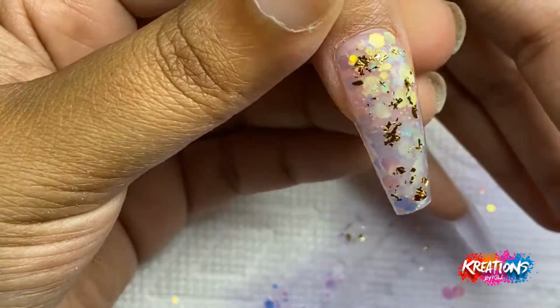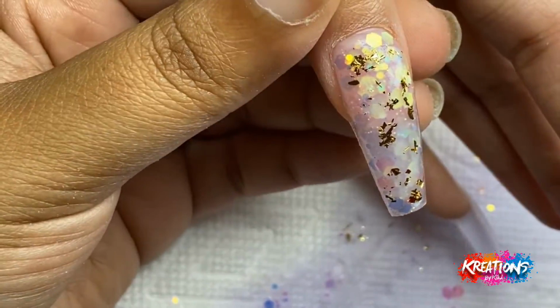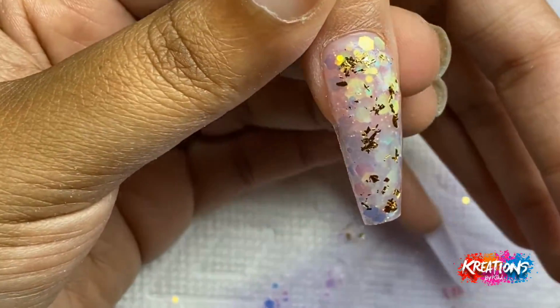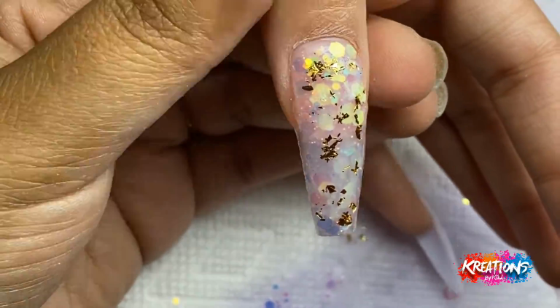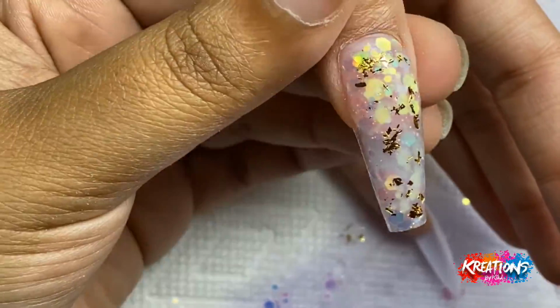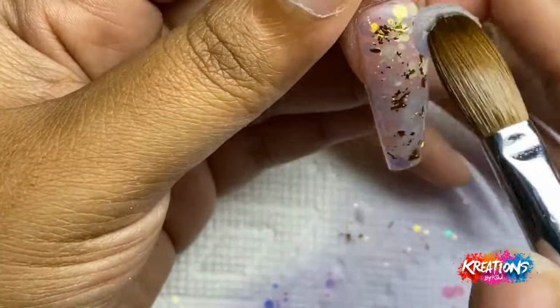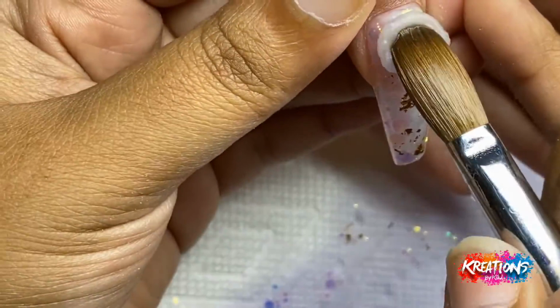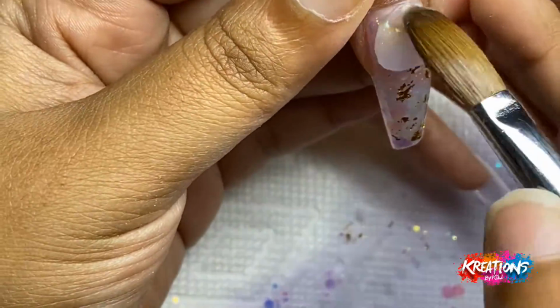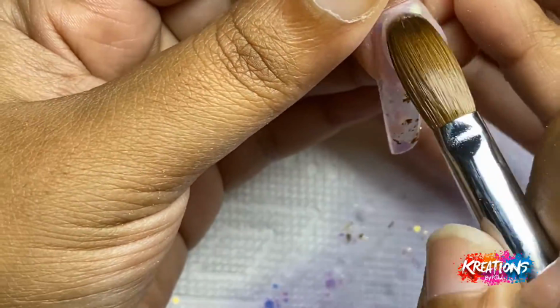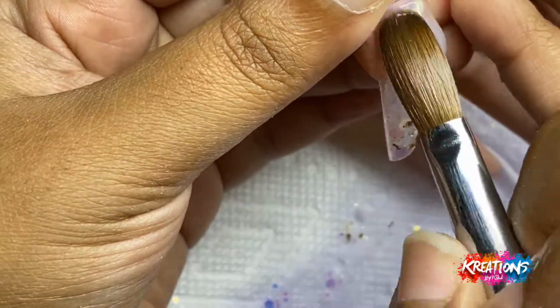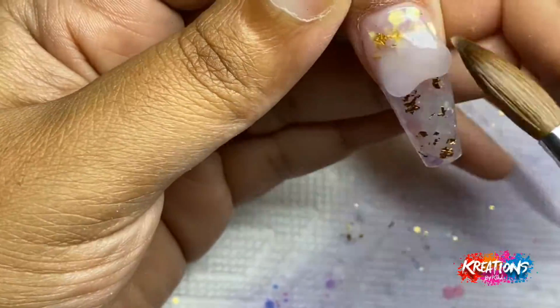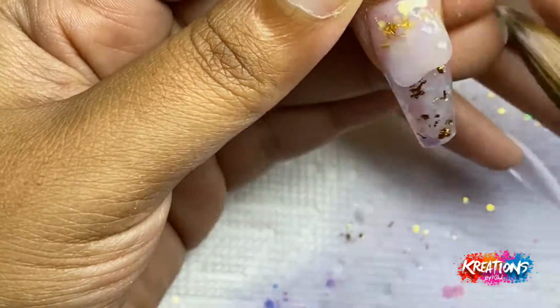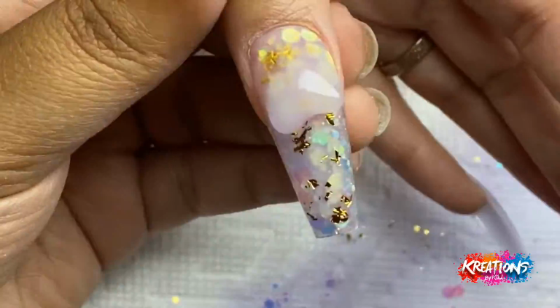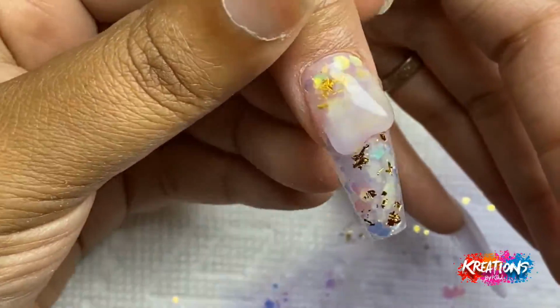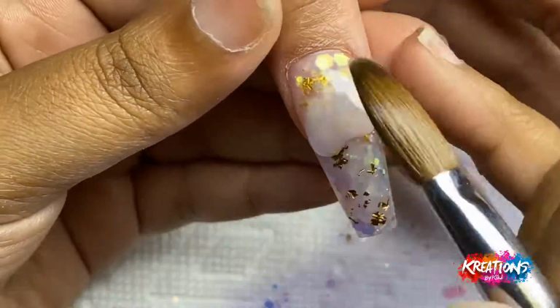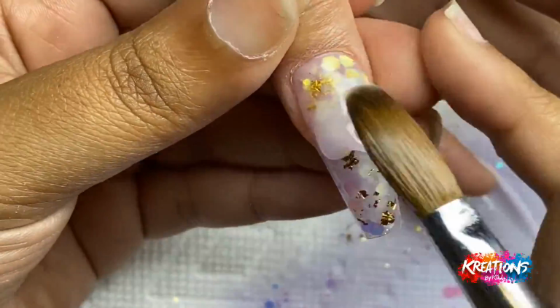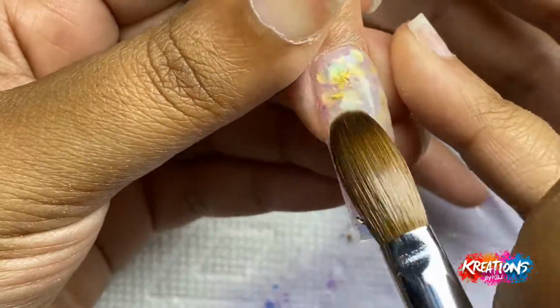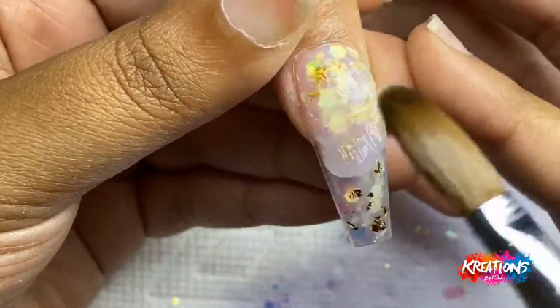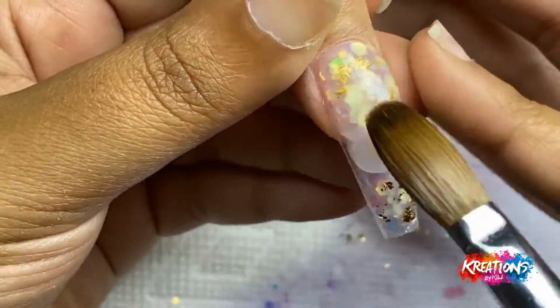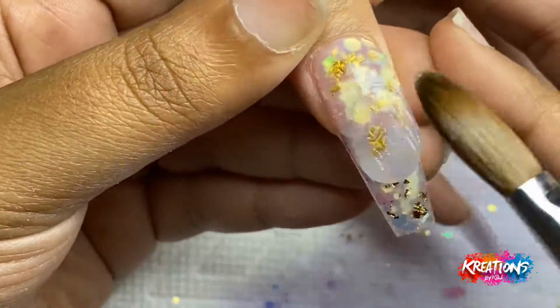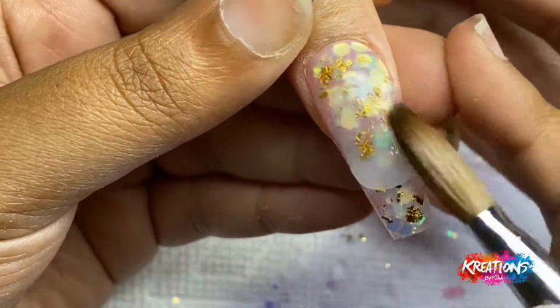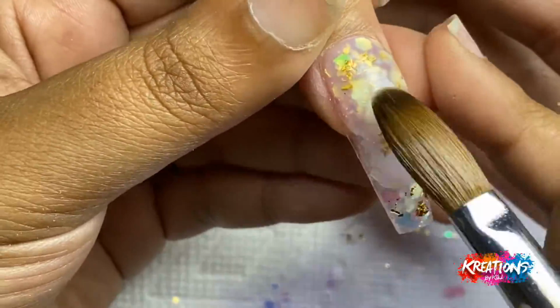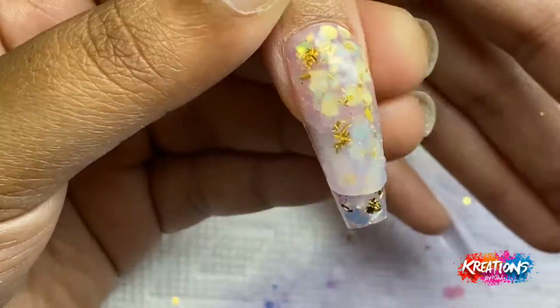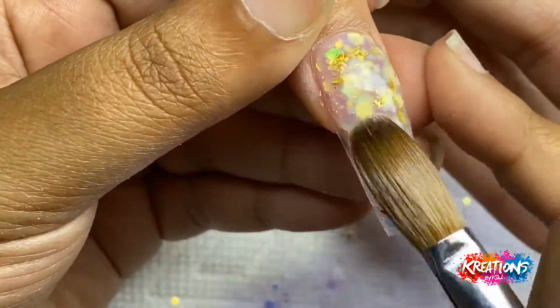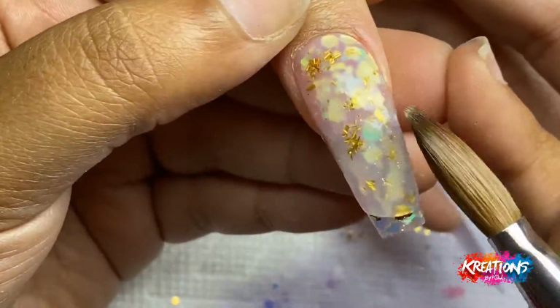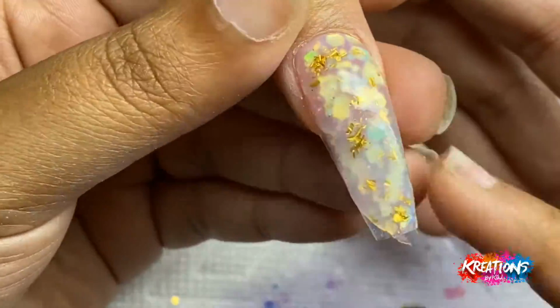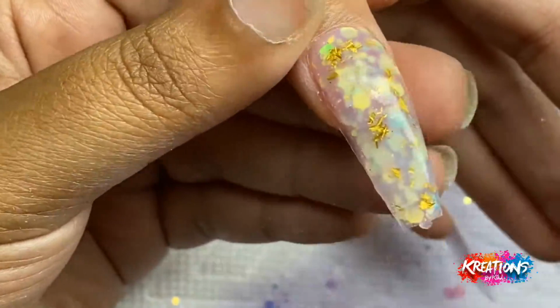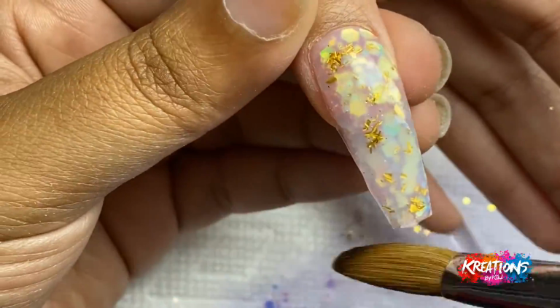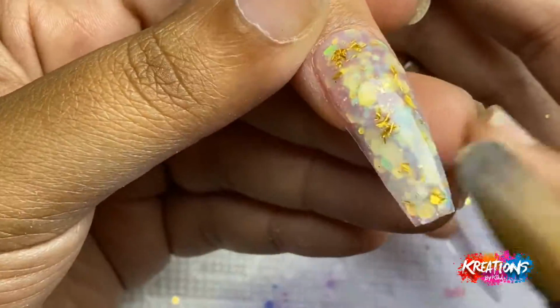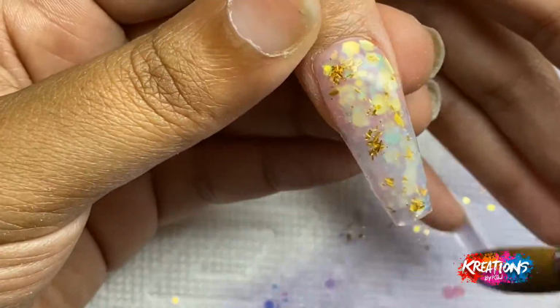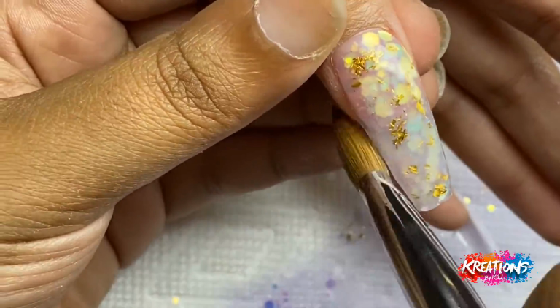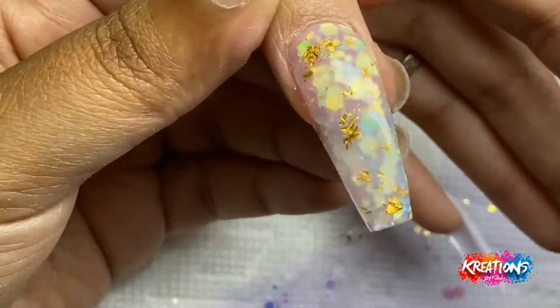Same goes as her other thumb — I have it held in a downward position to let gravity help me pull all that product down to the tip of her finger.